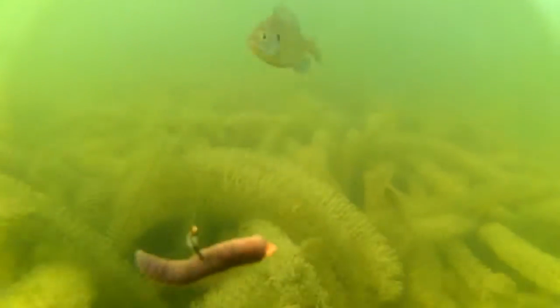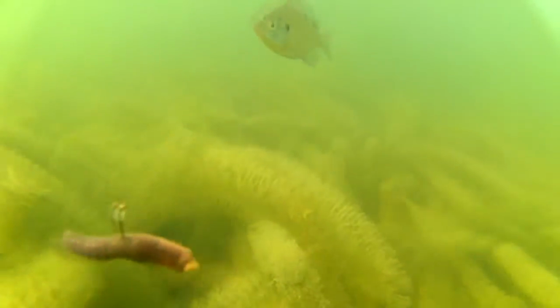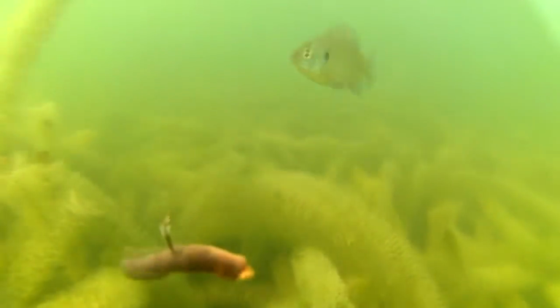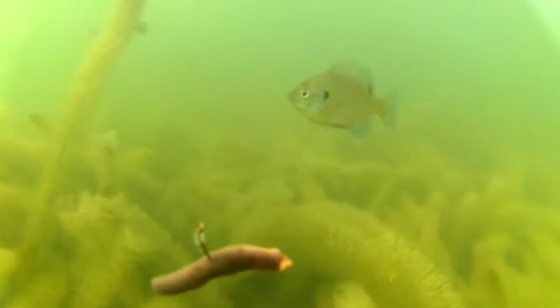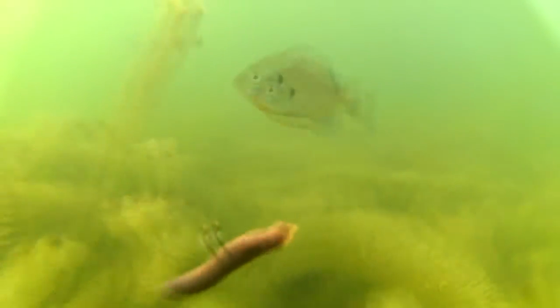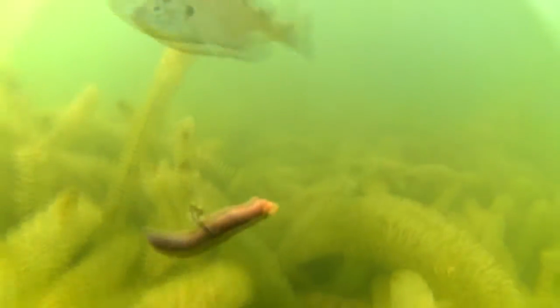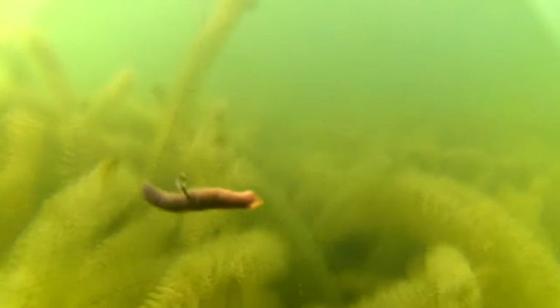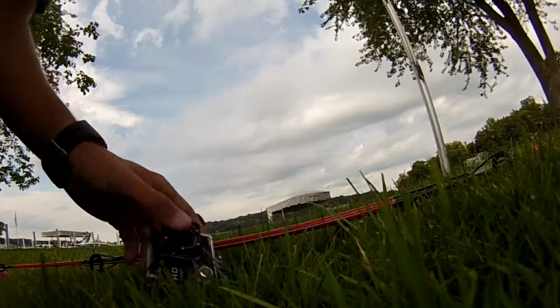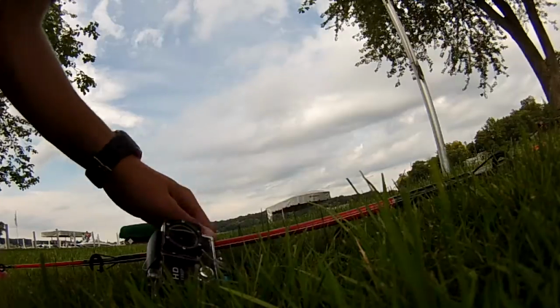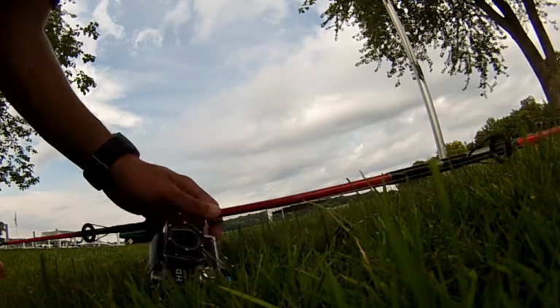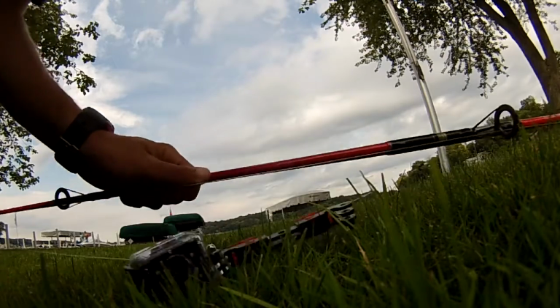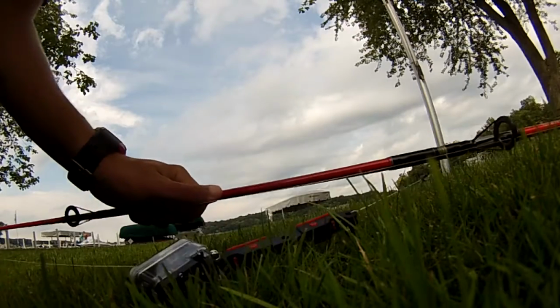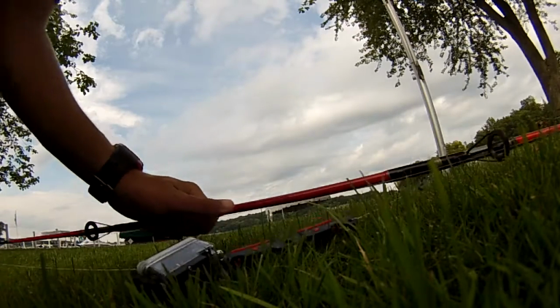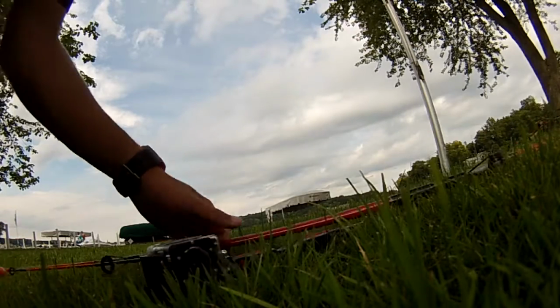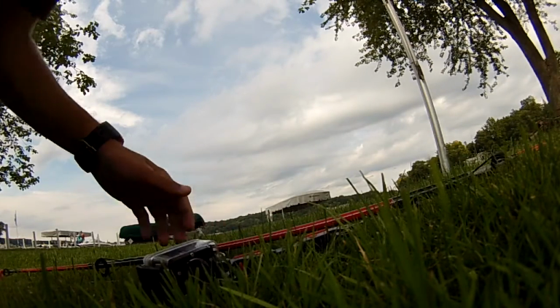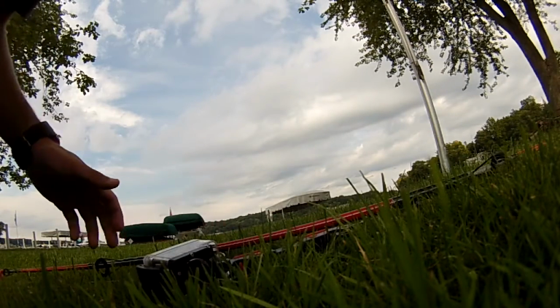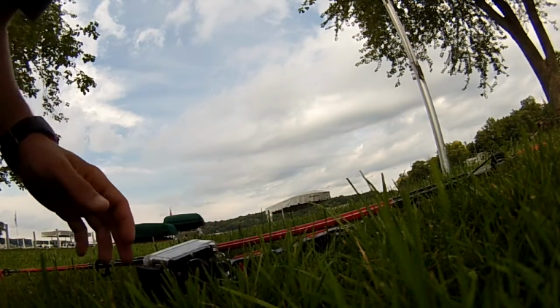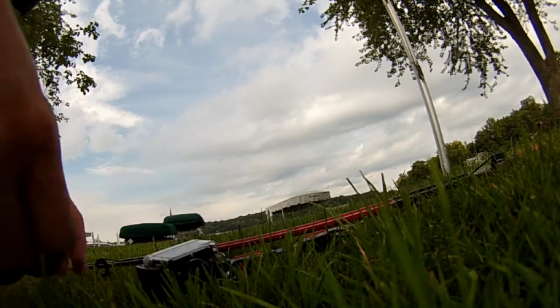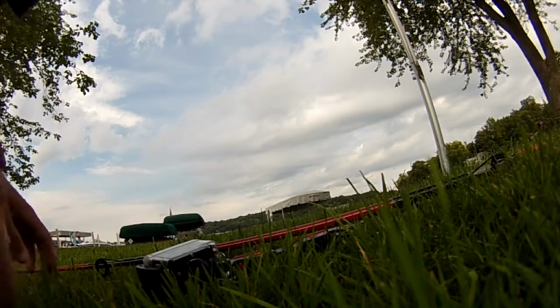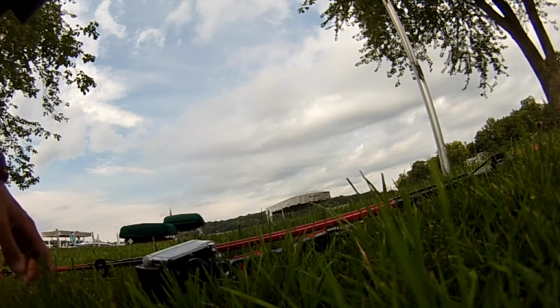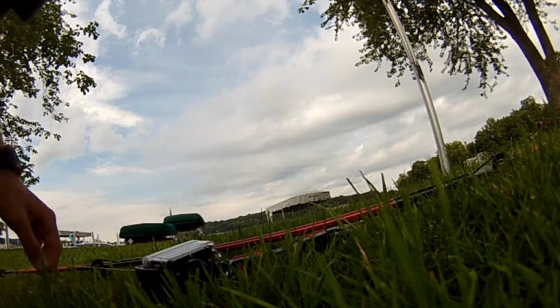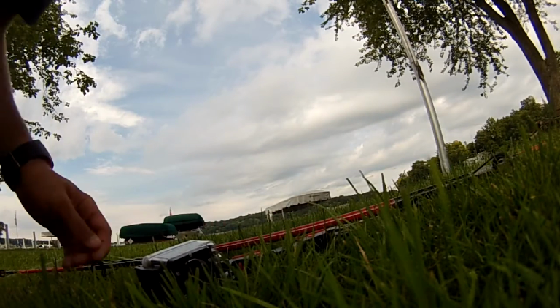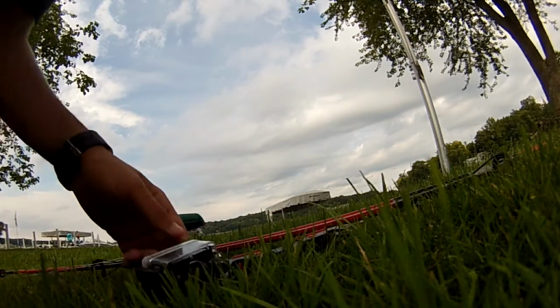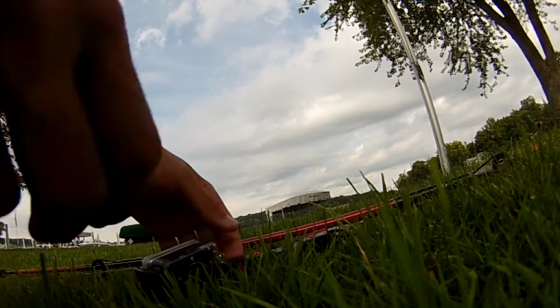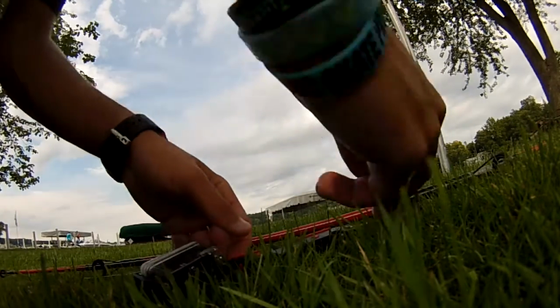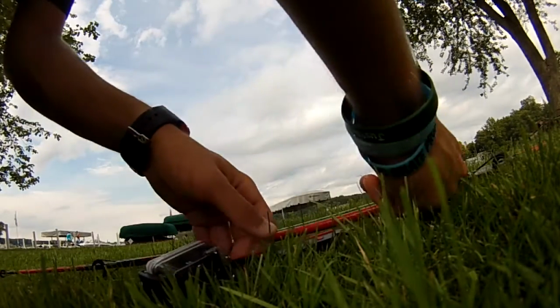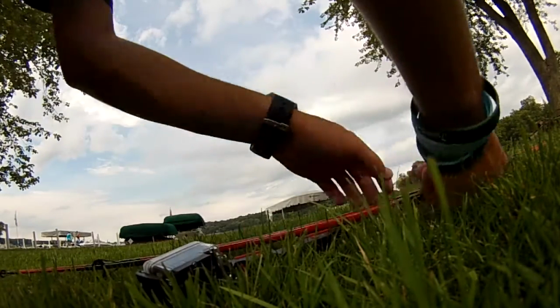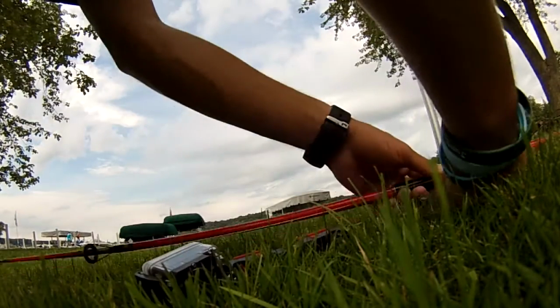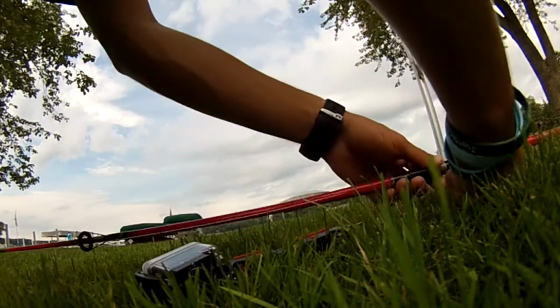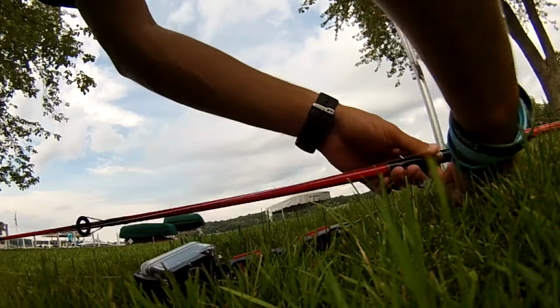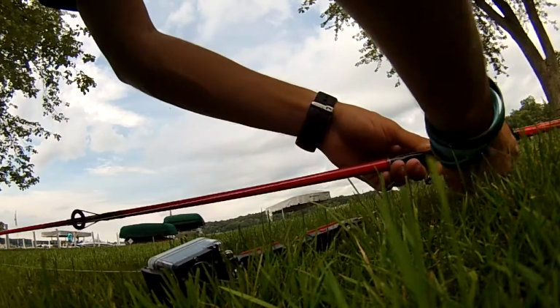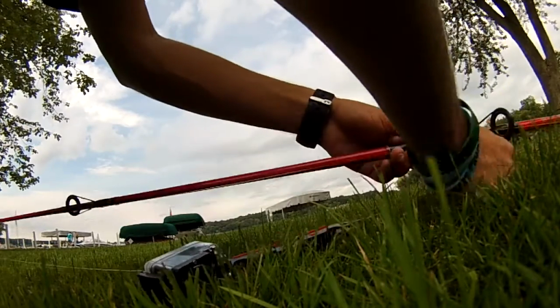It just really adds another perspective to your GoPro video and makes it look very professional. Alright, so we have a fishing rod right here, and then we have the fishing line right here. Here is the hook.